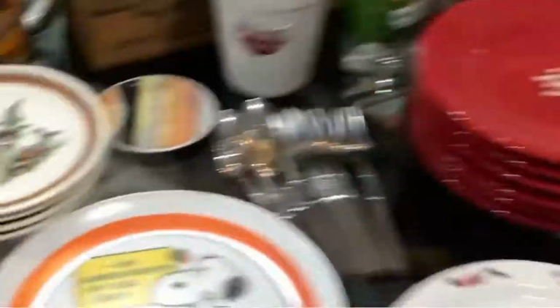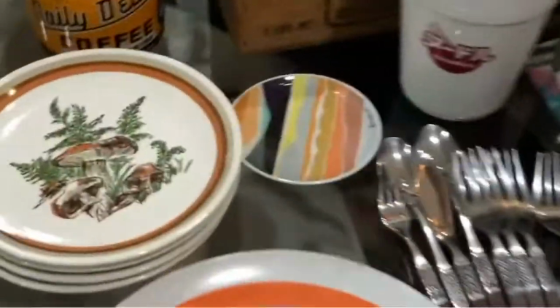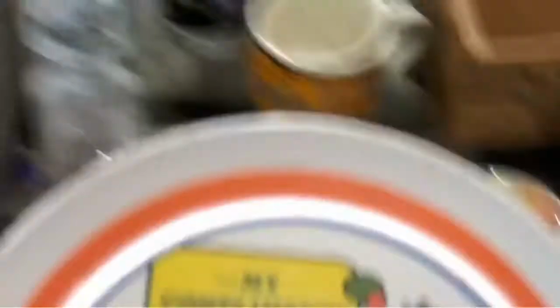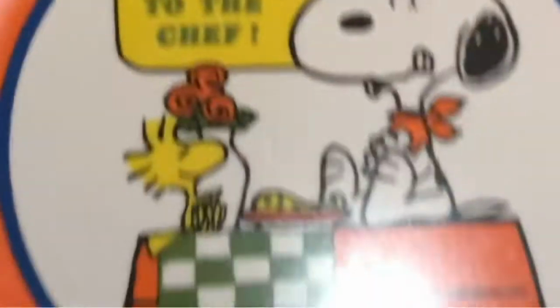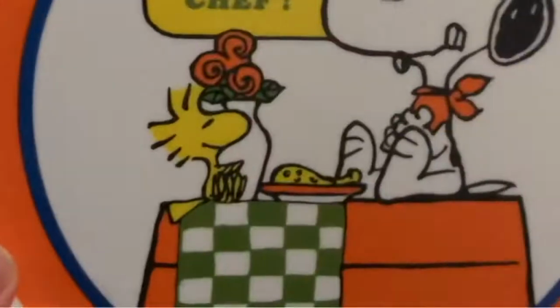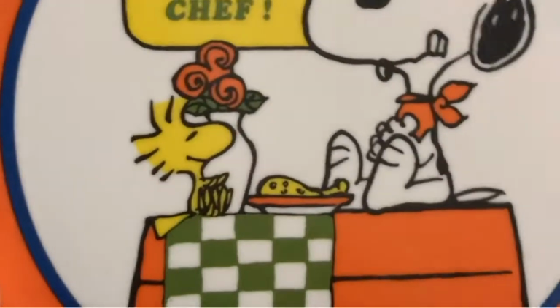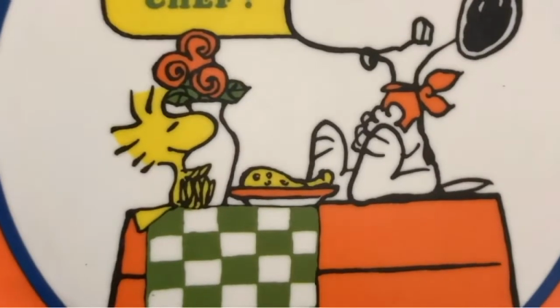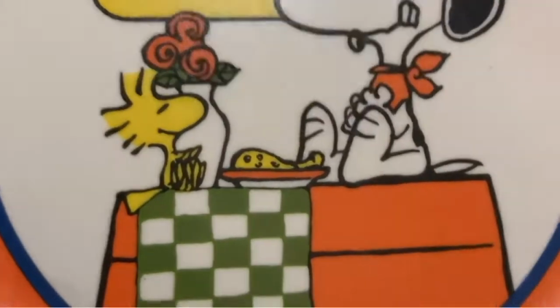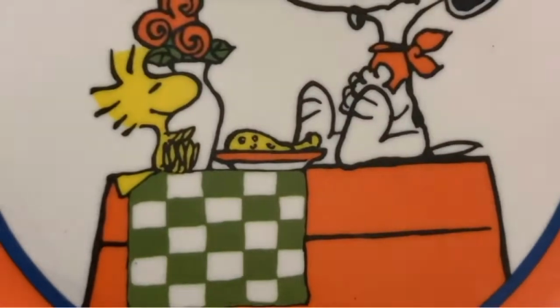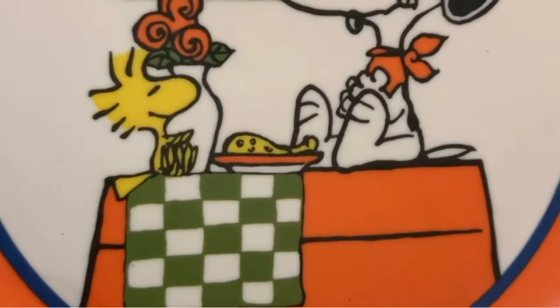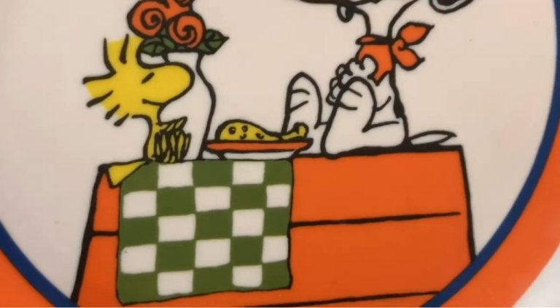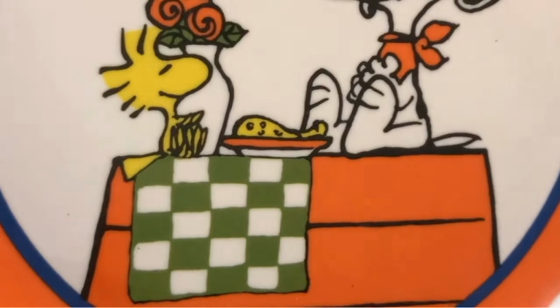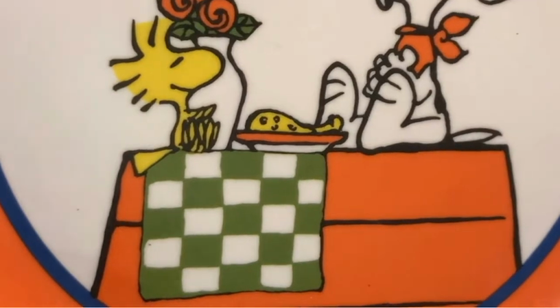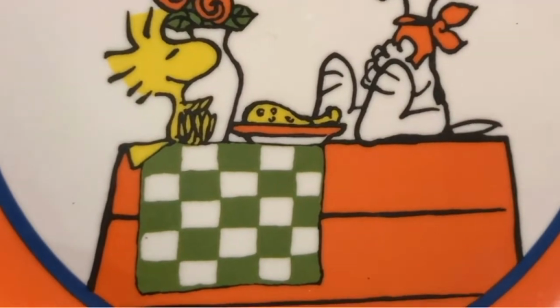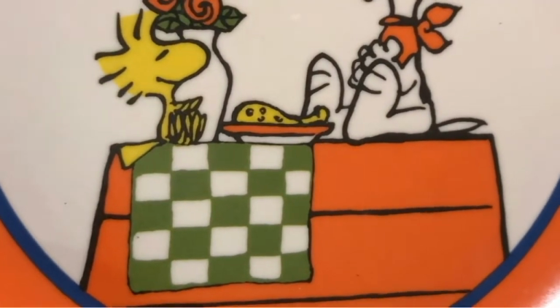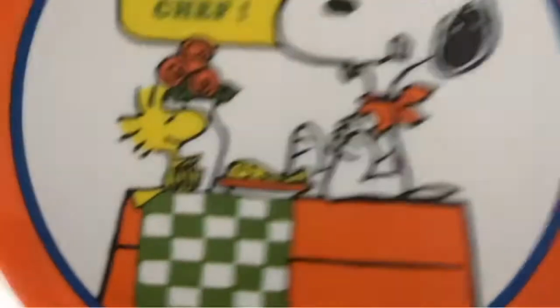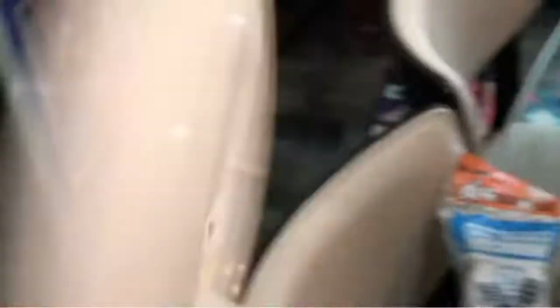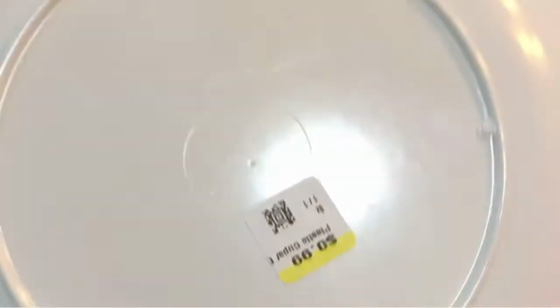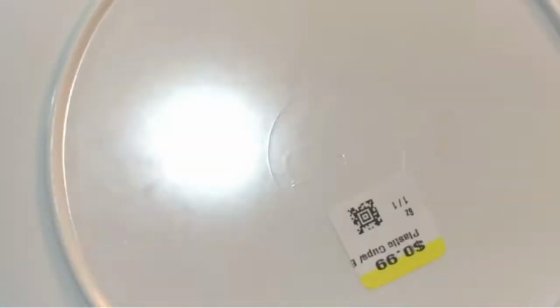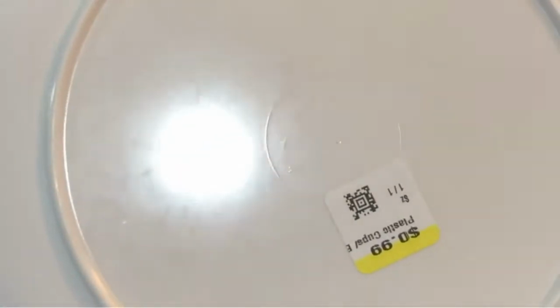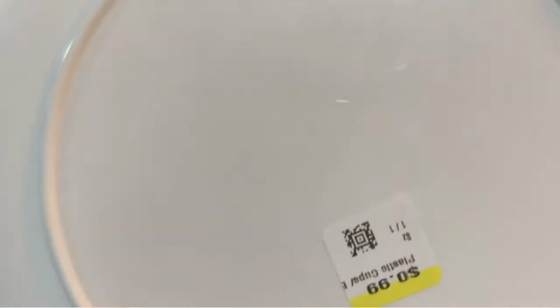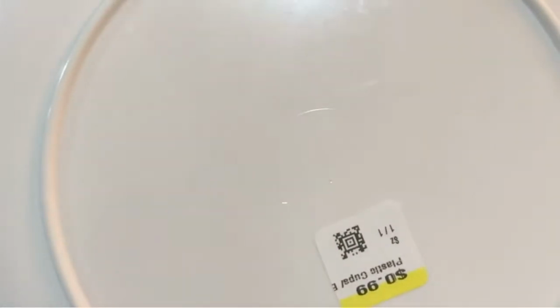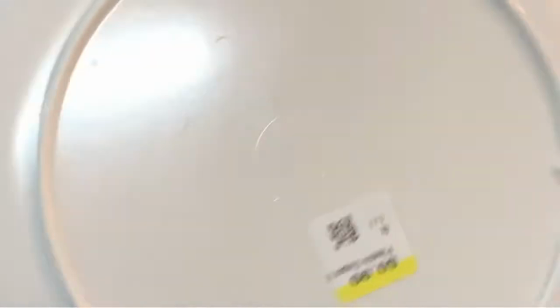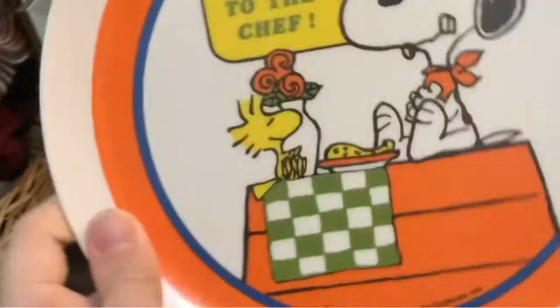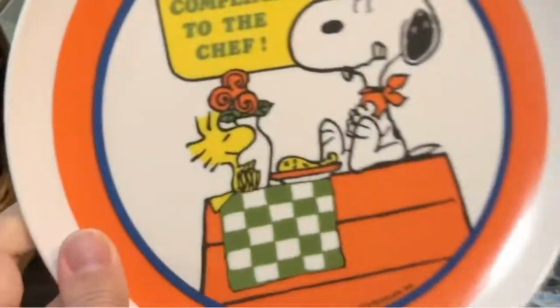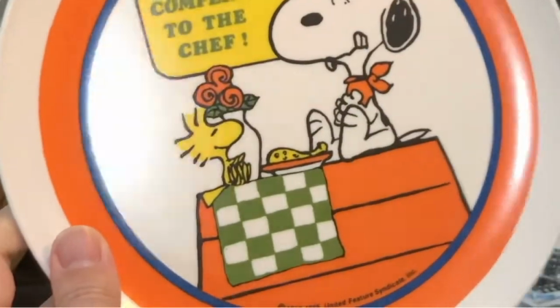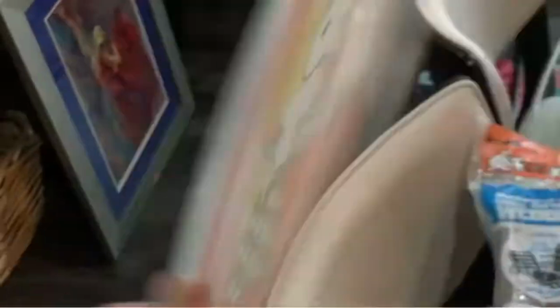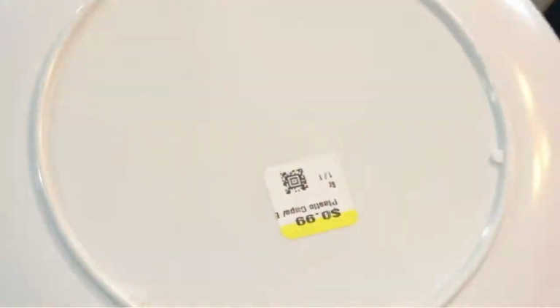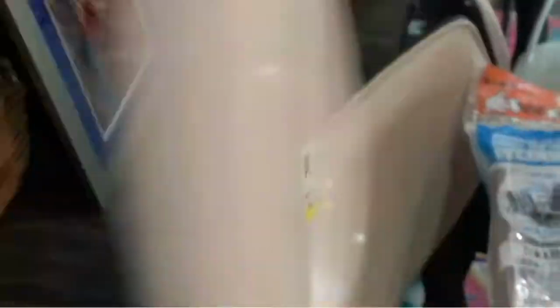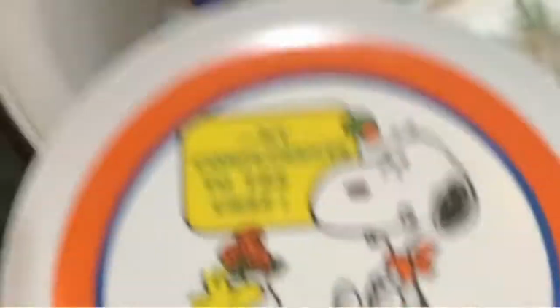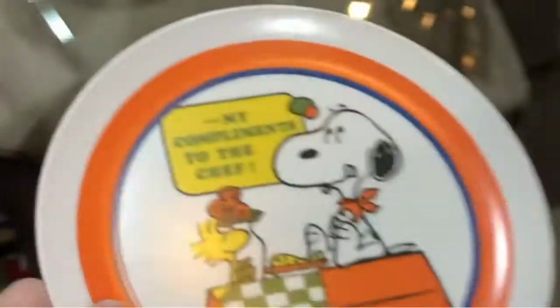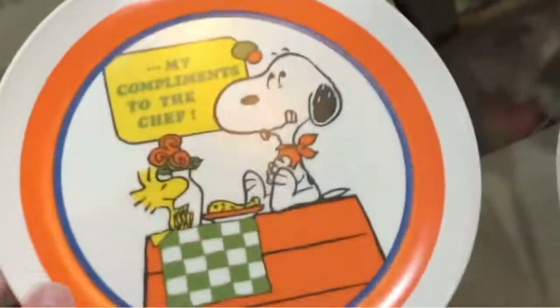Look at this — melamine. 'My Compliments to the Chef.' Thank you. 1965 — I think that's just the trademark. This doesn't look that old, probably 80s or 90s, but 99 cents. I love it.